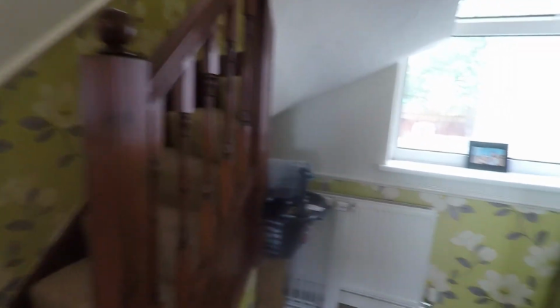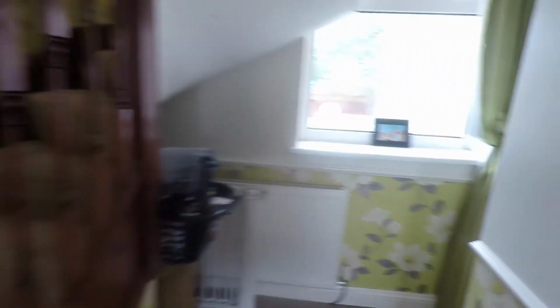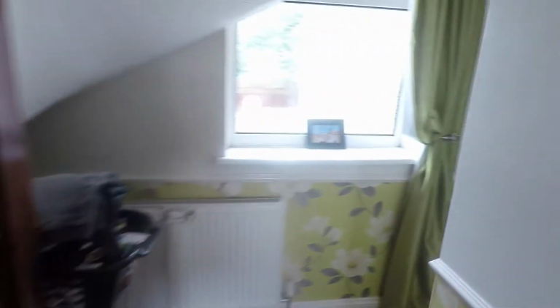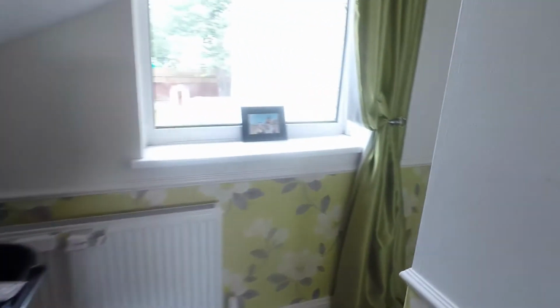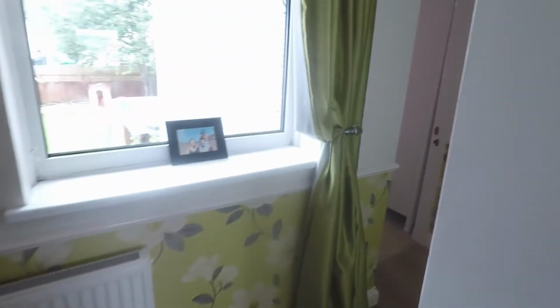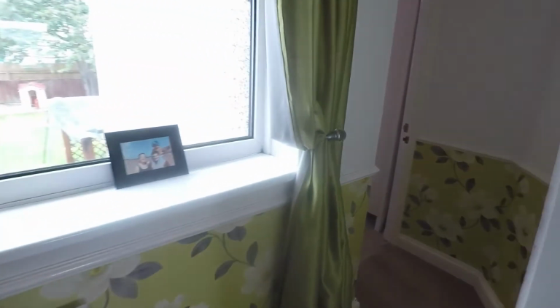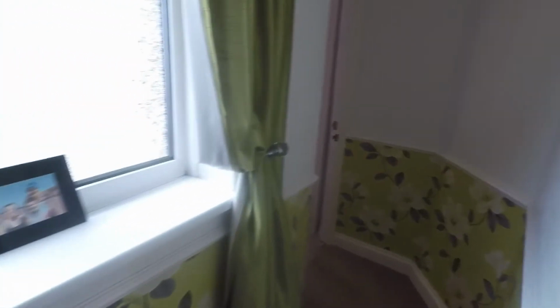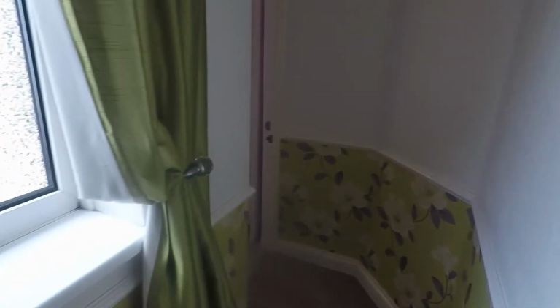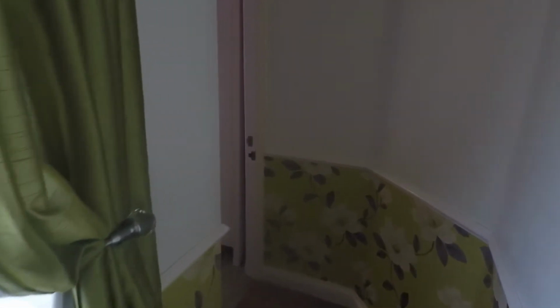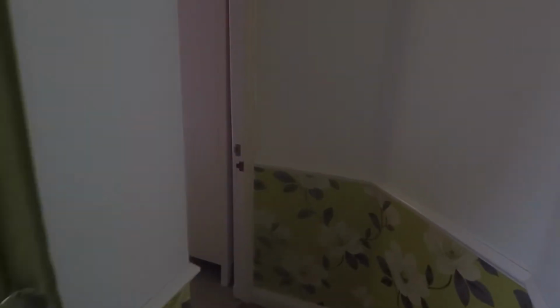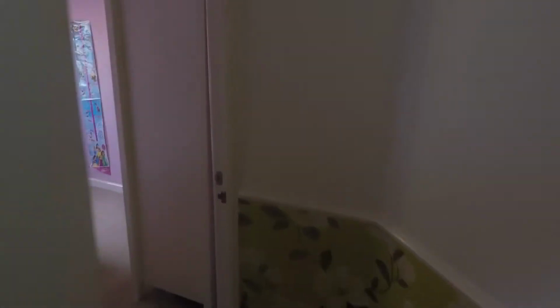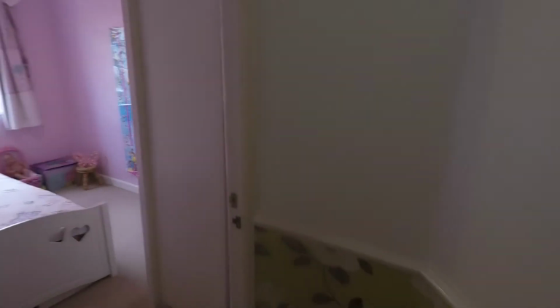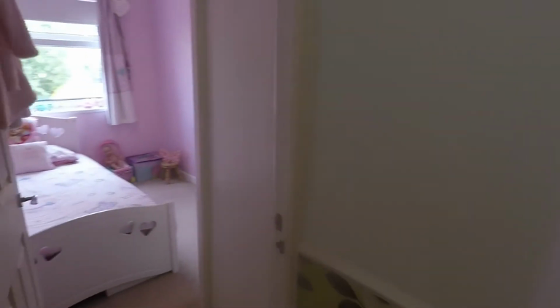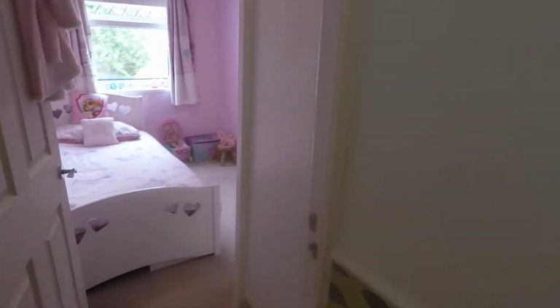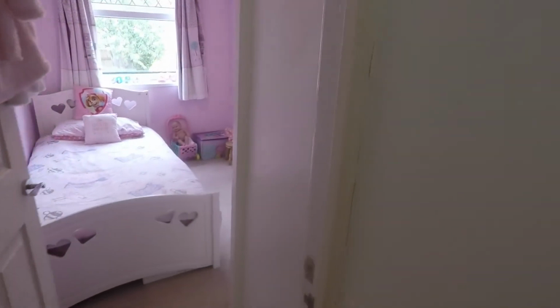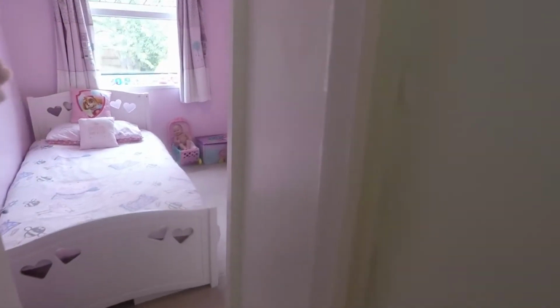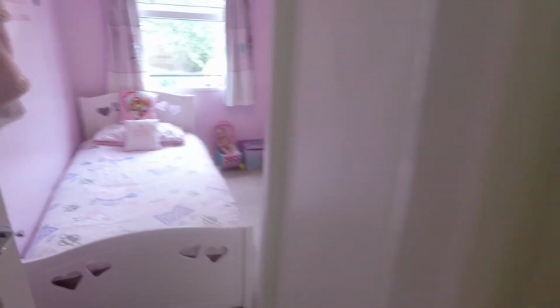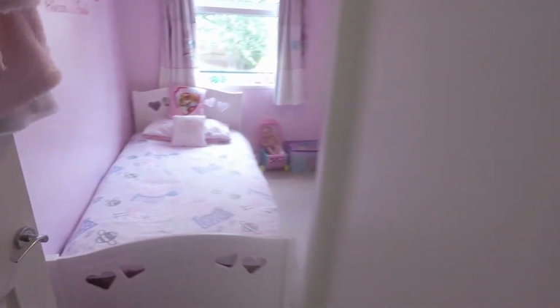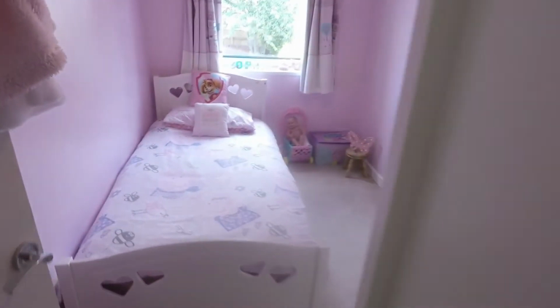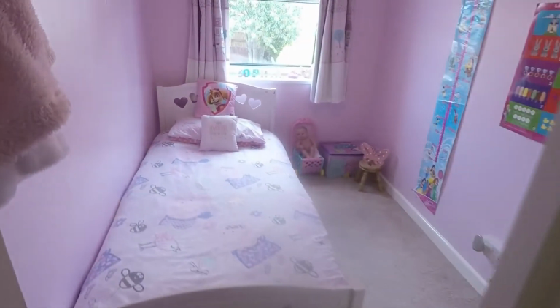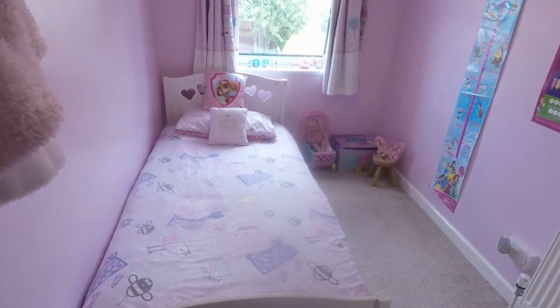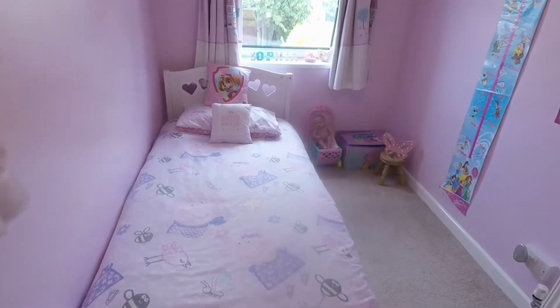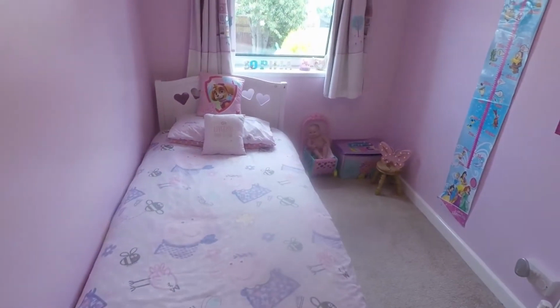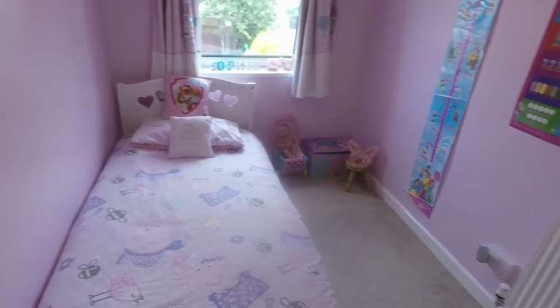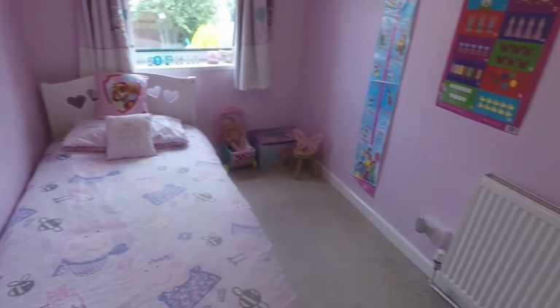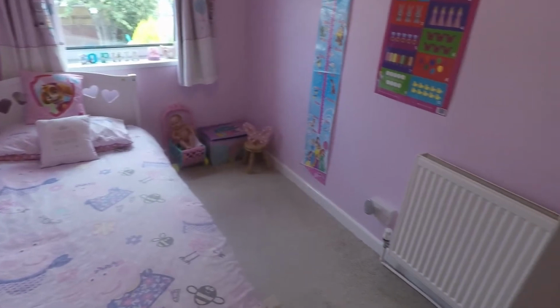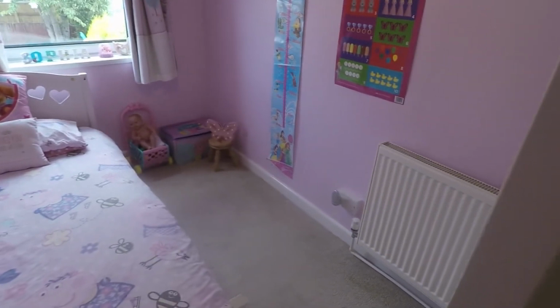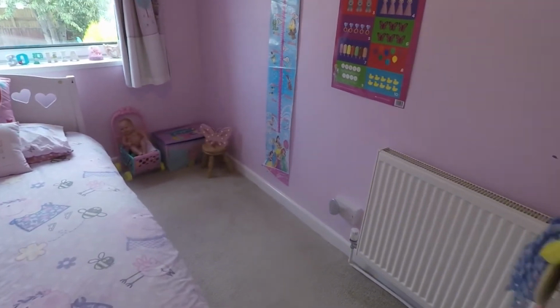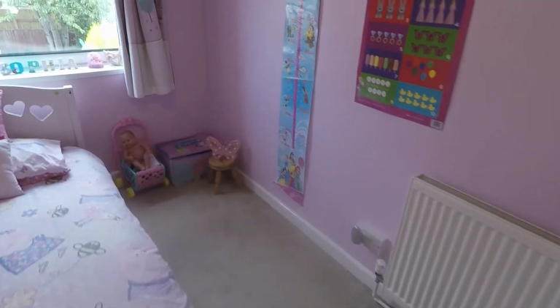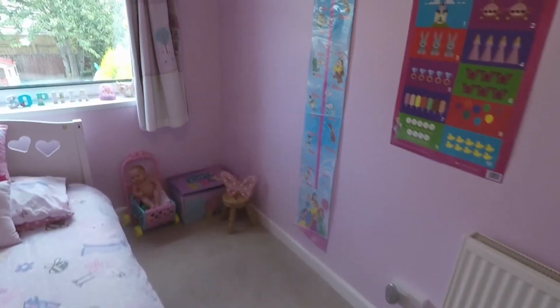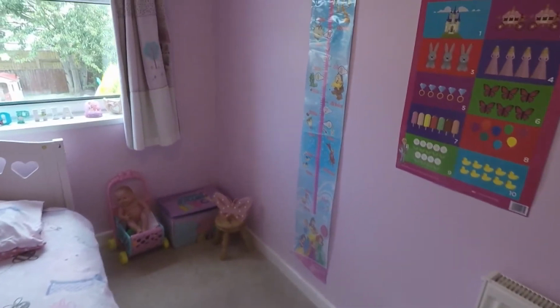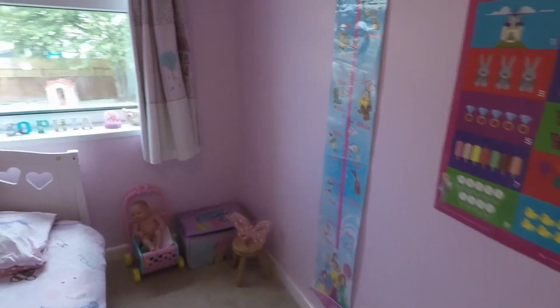Starting around the corner, we have the third bedroom — a lovely-sized single room overlooking the rear garden.